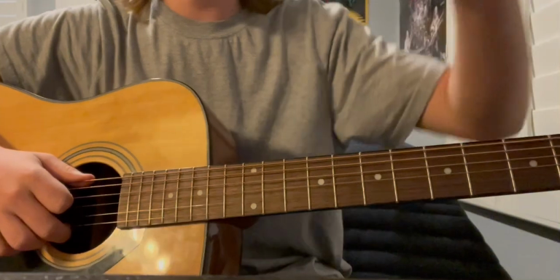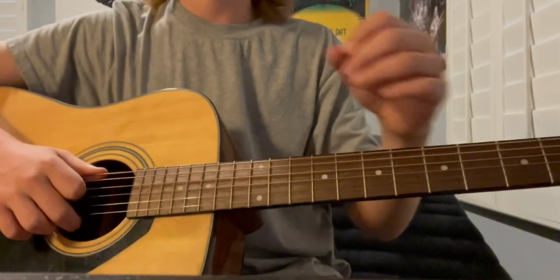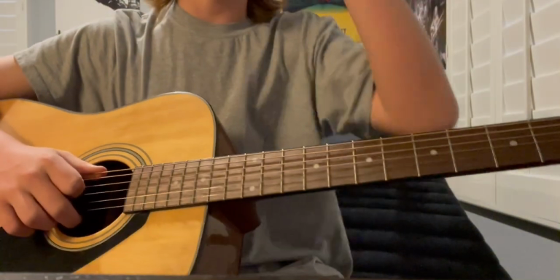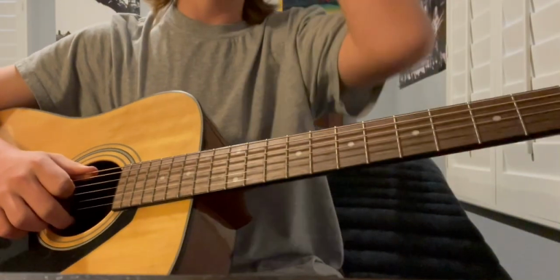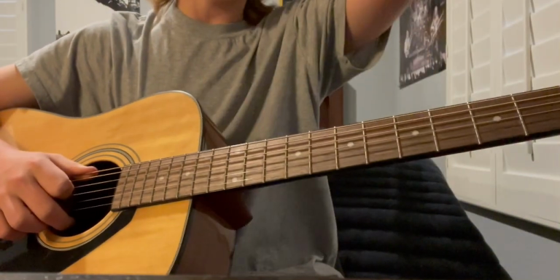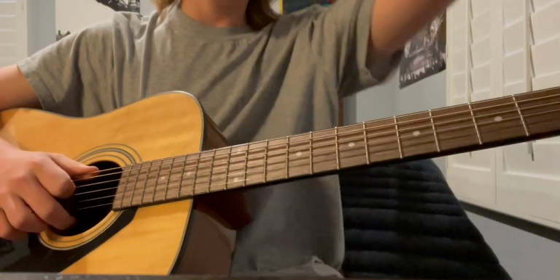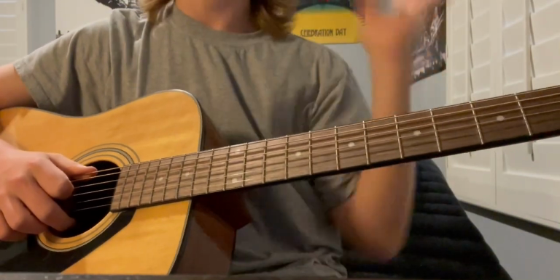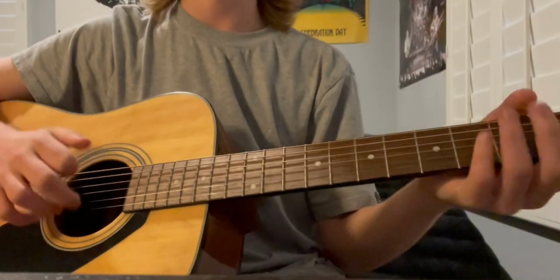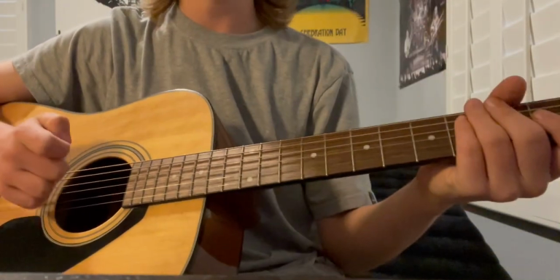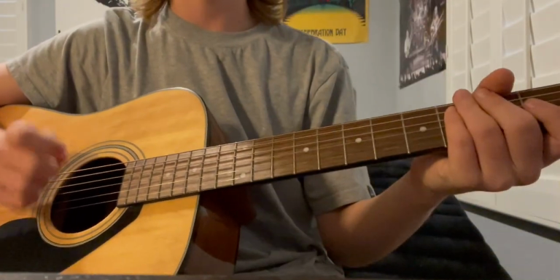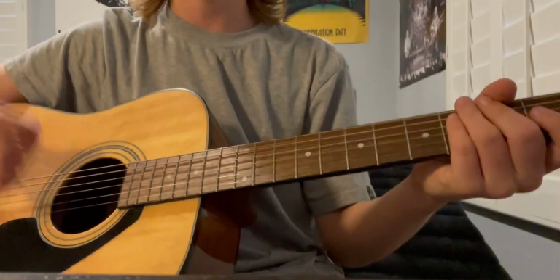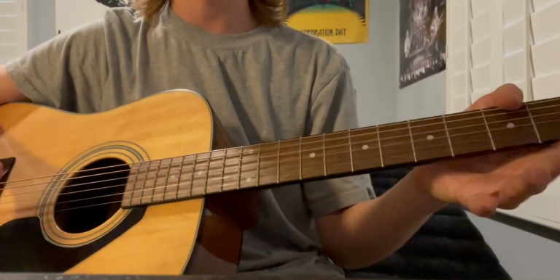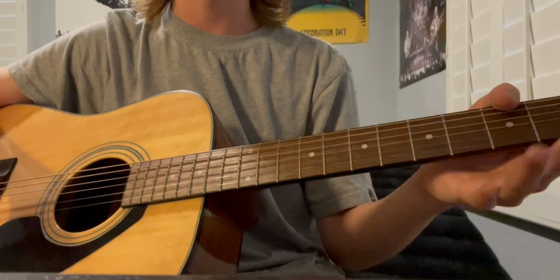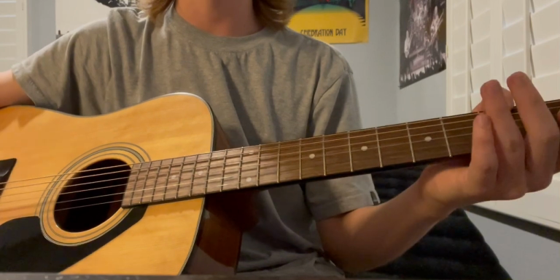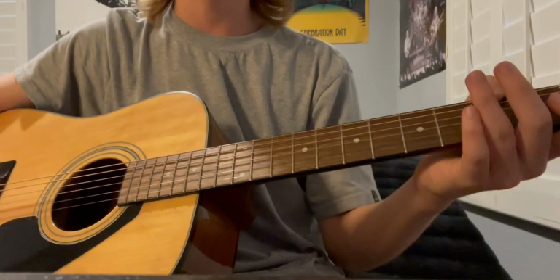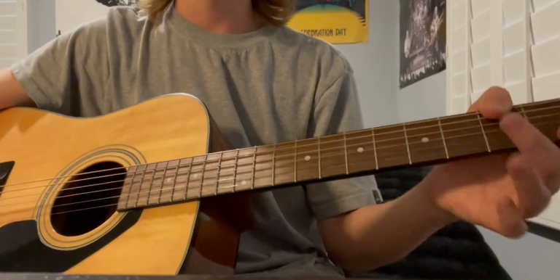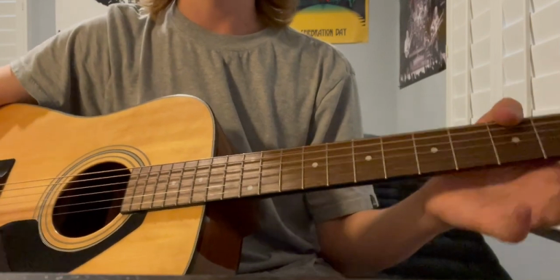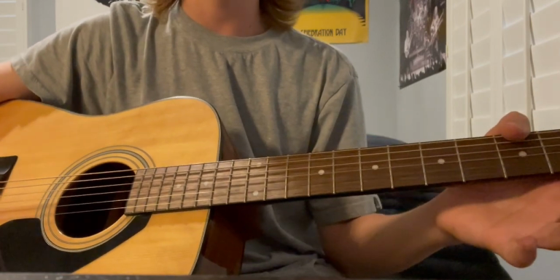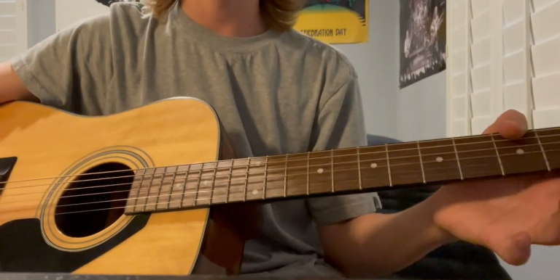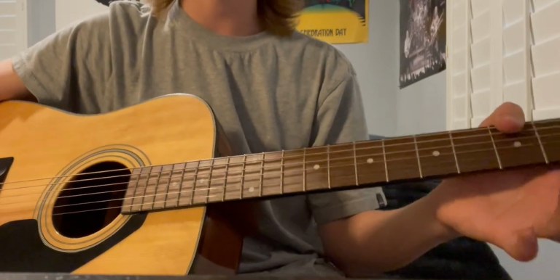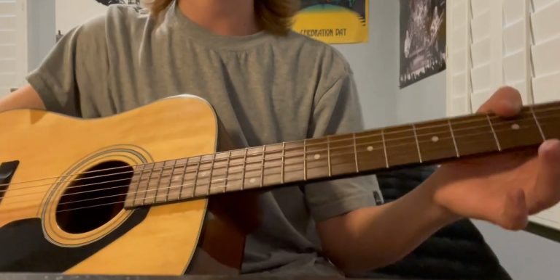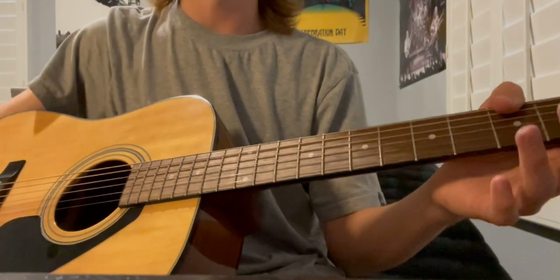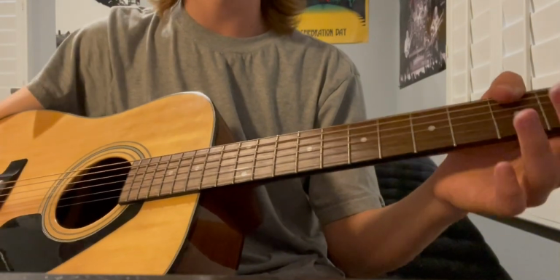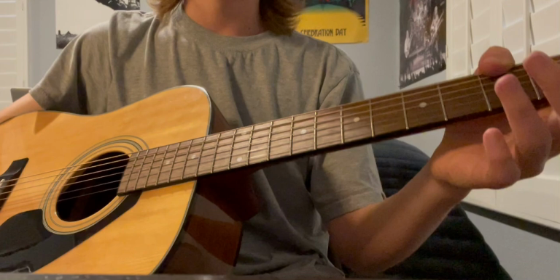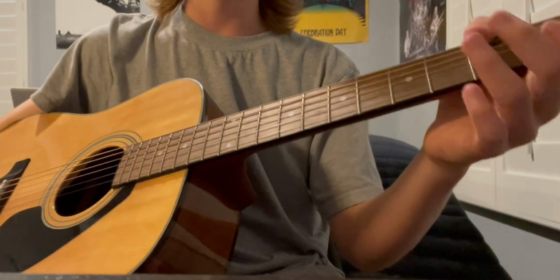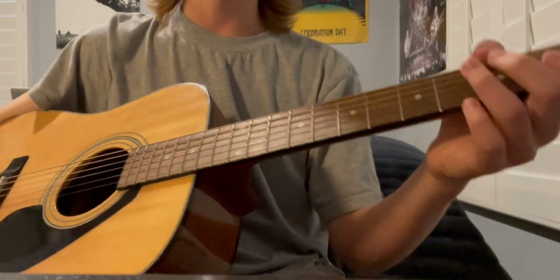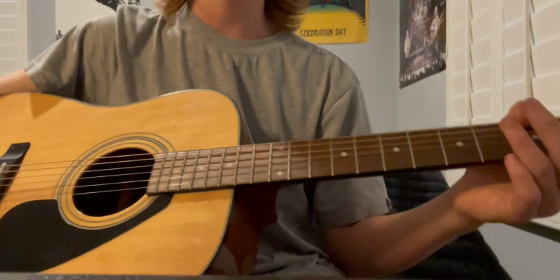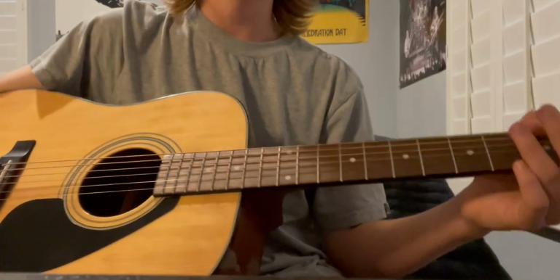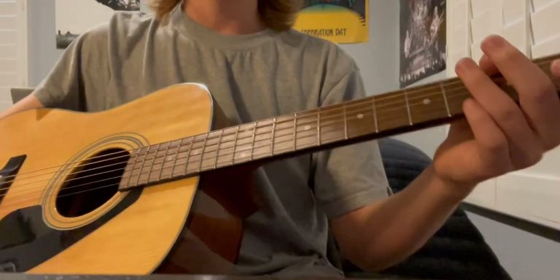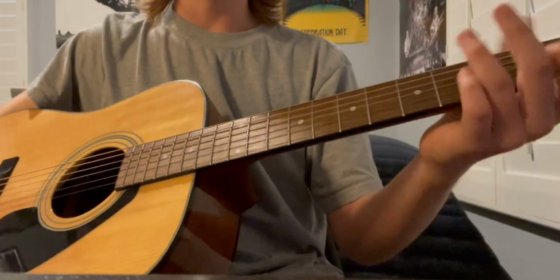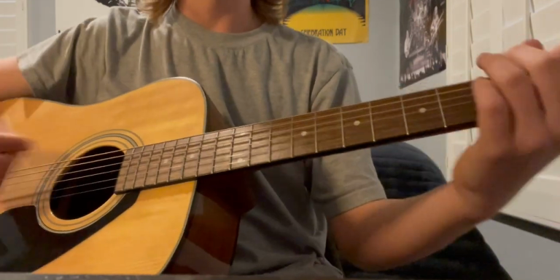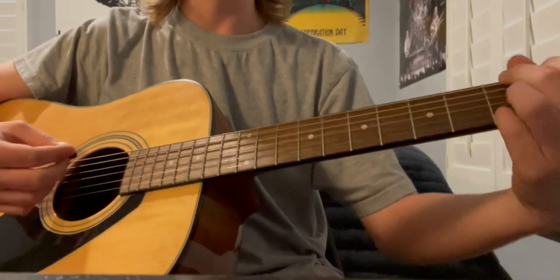It's been a while, a lot of stuff has happened, but I'm gonna come back and teach you guys how to play one of my favorite songs. It's called 'Bittersweet' by Big Head Todd and the Monsters. Sounds a little like this.